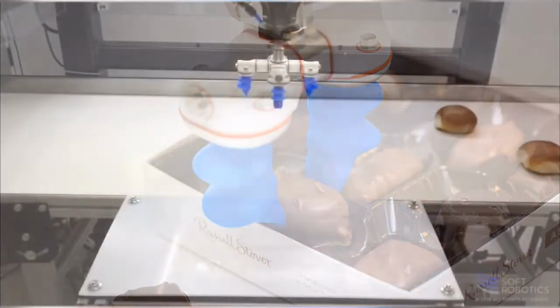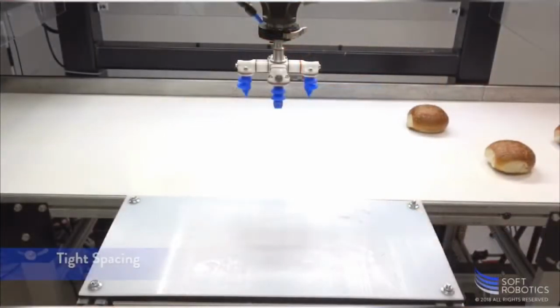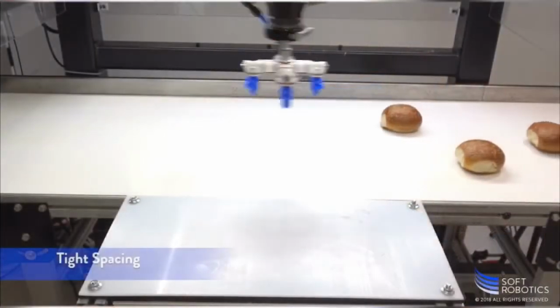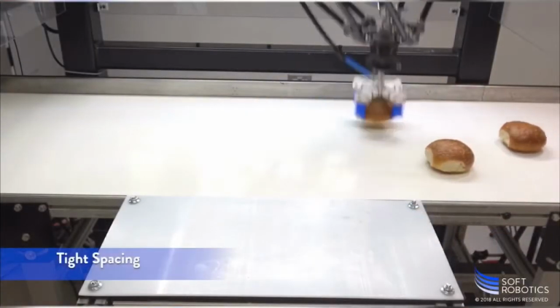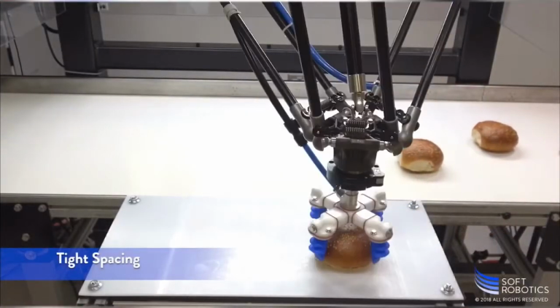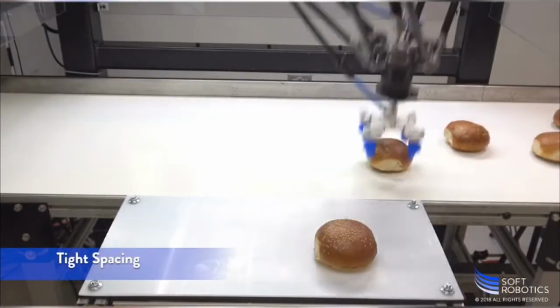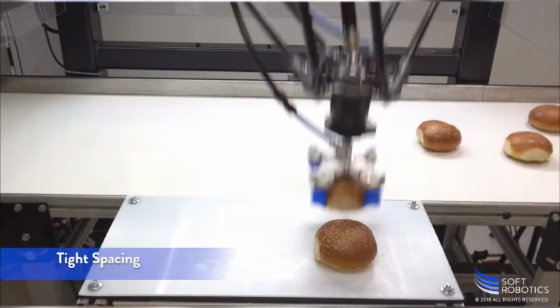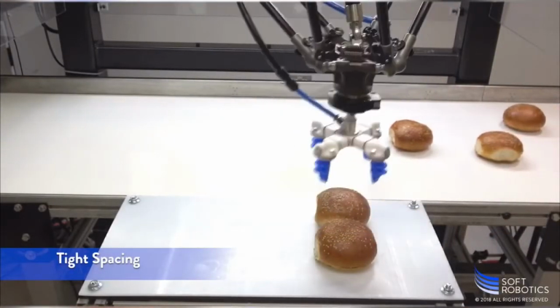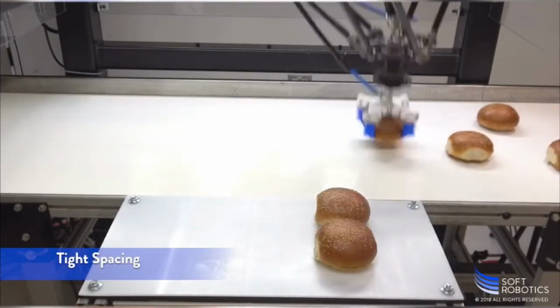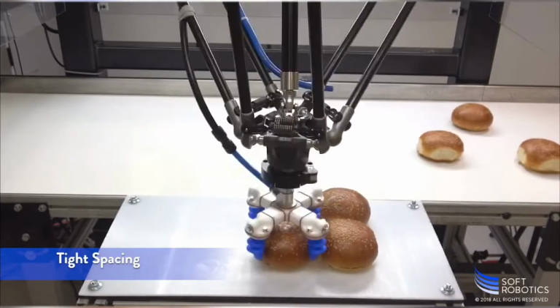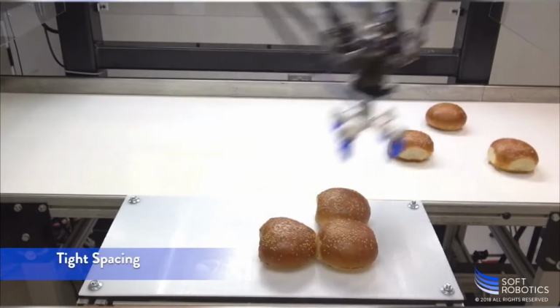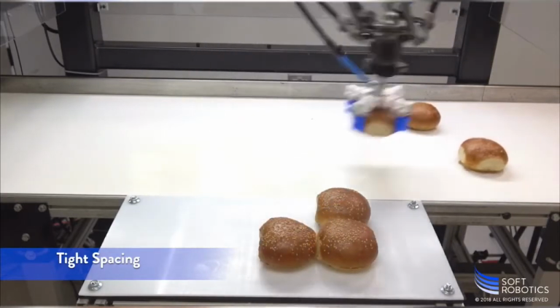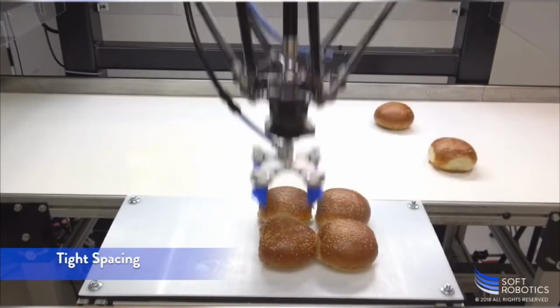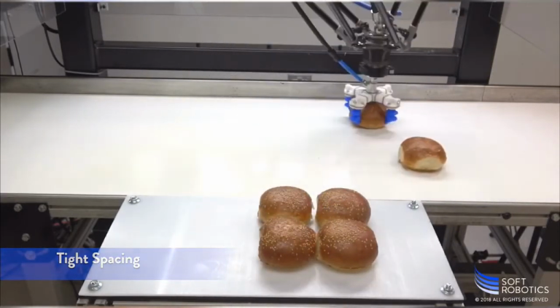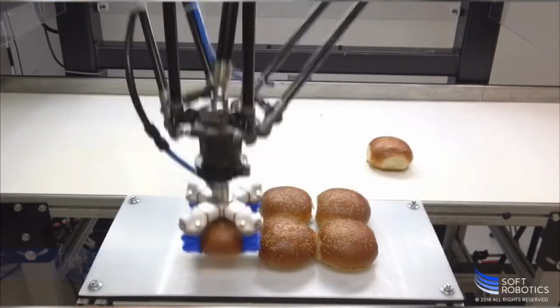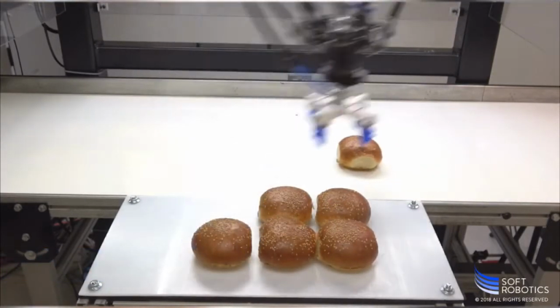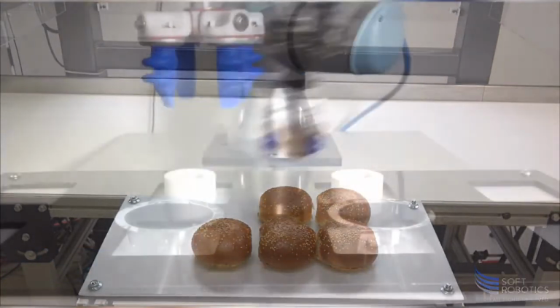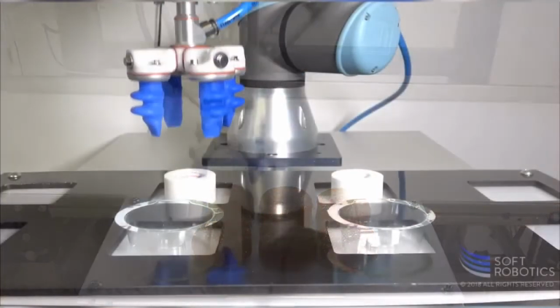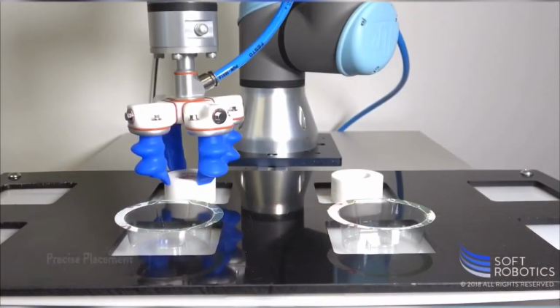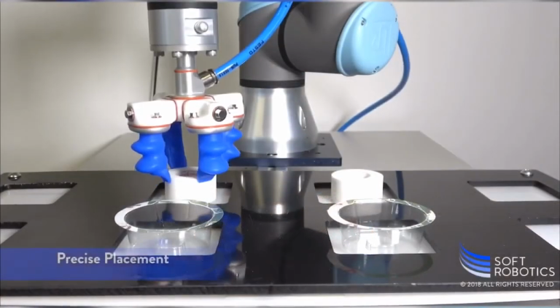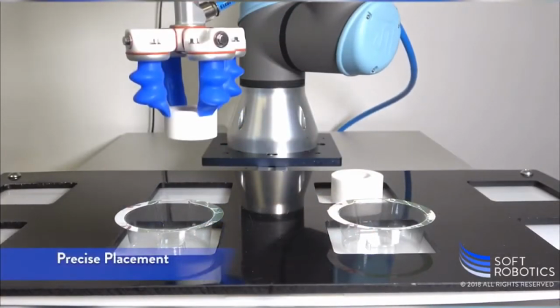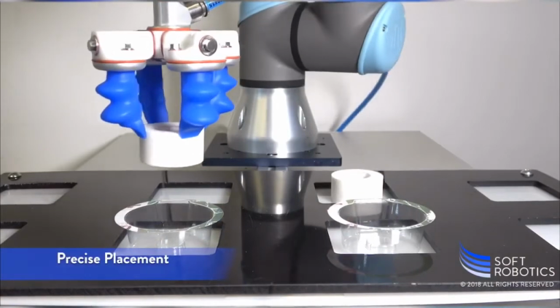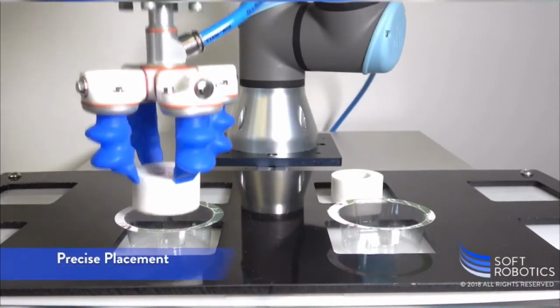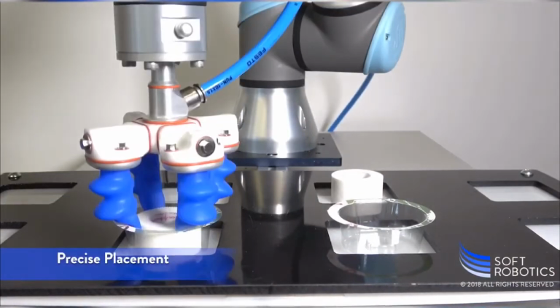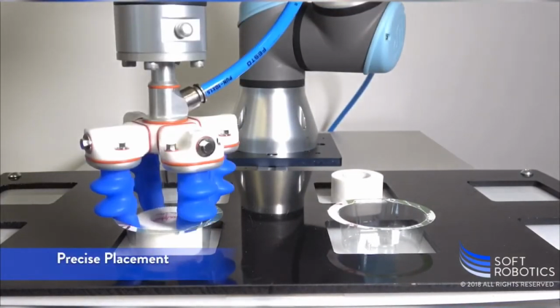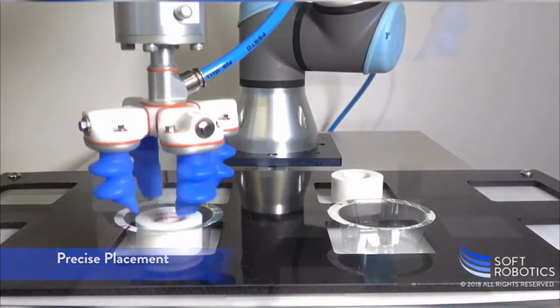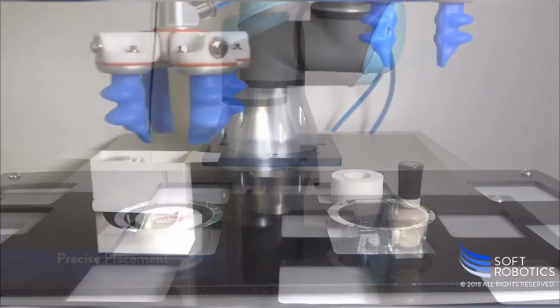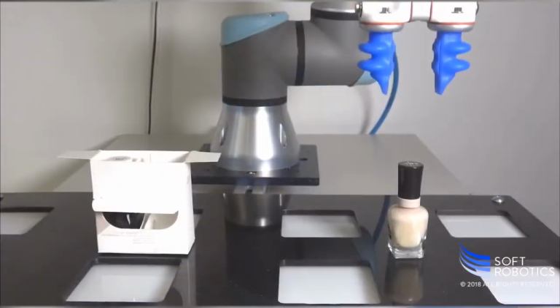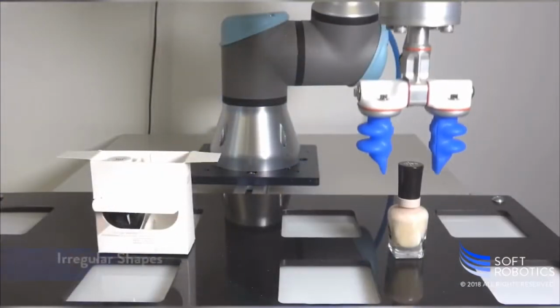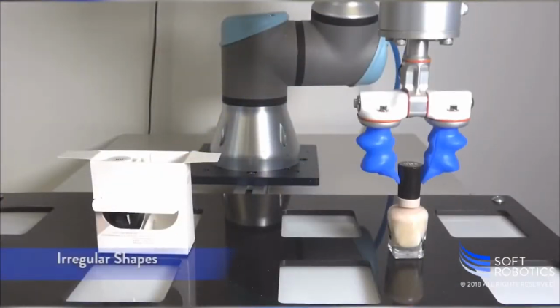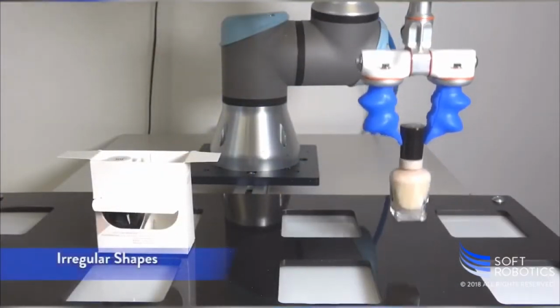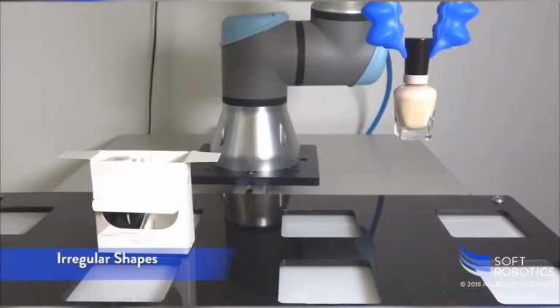These Mini Fingers are designed to pick and place product into small tight spaces with repeatability, reliability, and quickness. Have a funny irregular shape? No problem — Mini Fingers are adaptable to small products that have less area to grip.